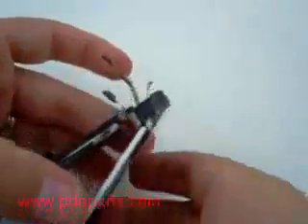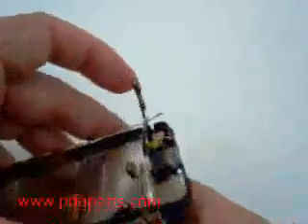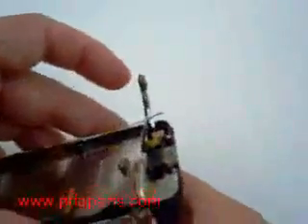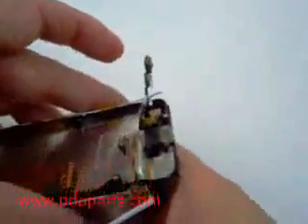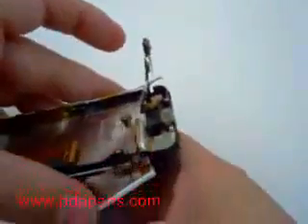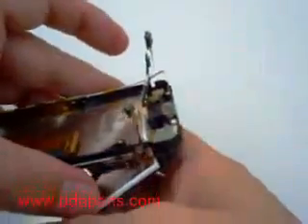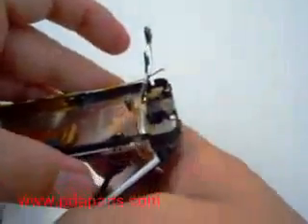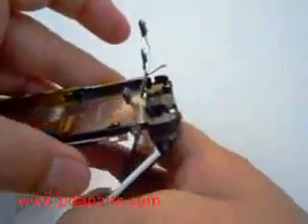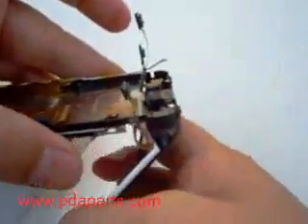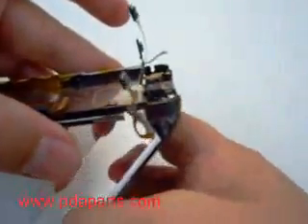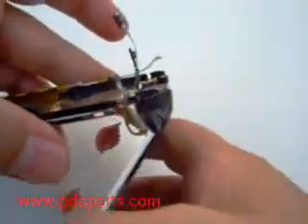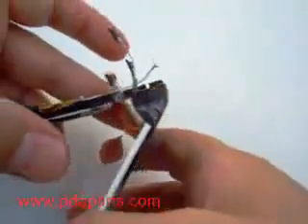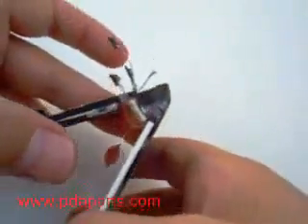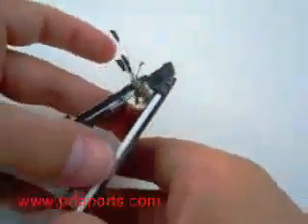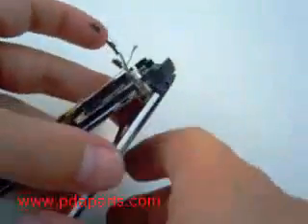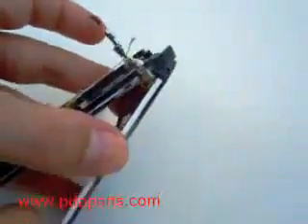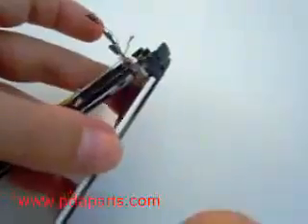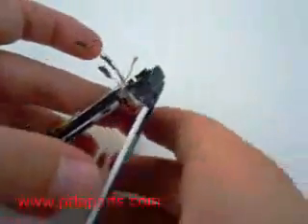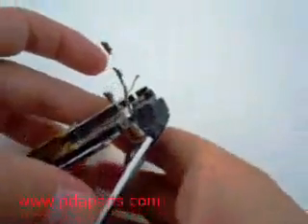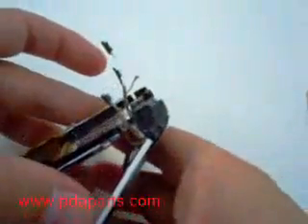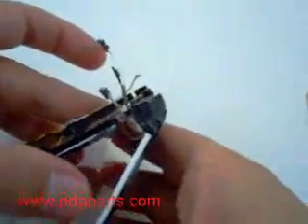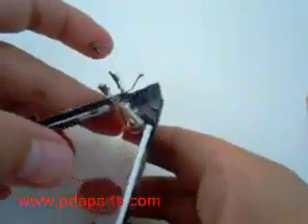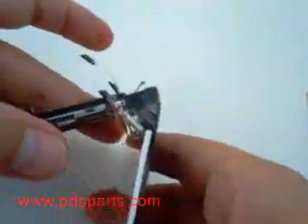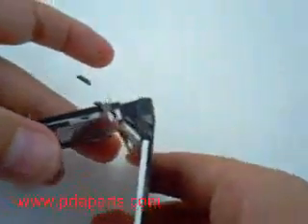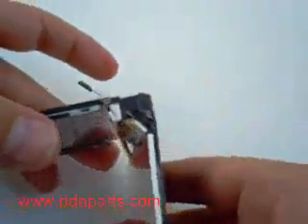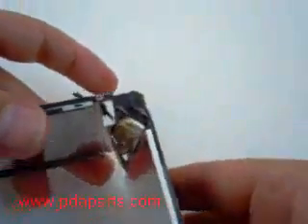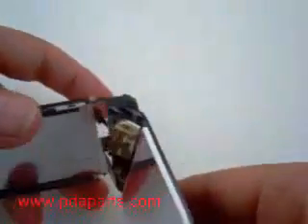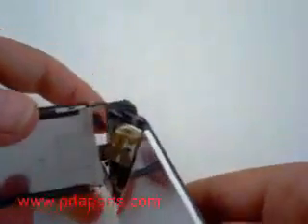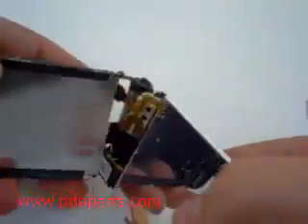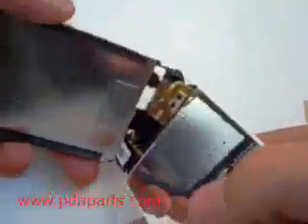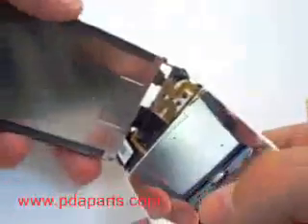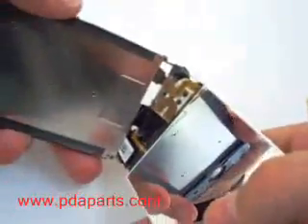There are also several cables that are interwound through the frame. As you are taking out the LCD and the digitizer, the cables will come through. Be very careful.